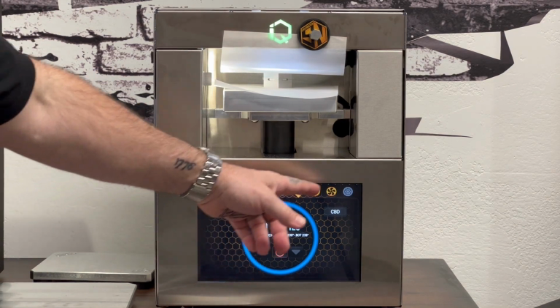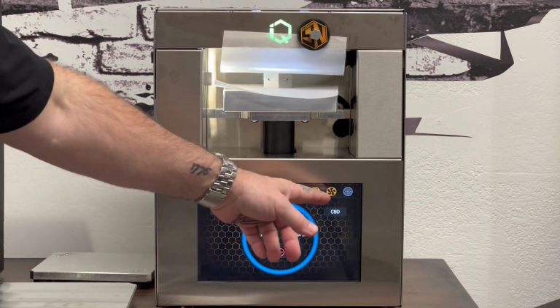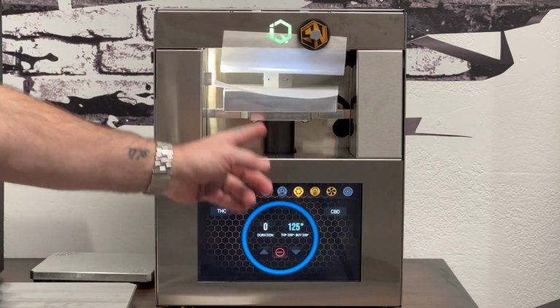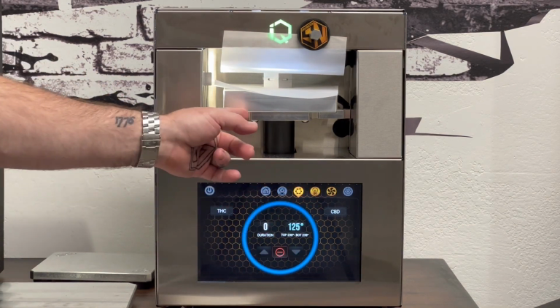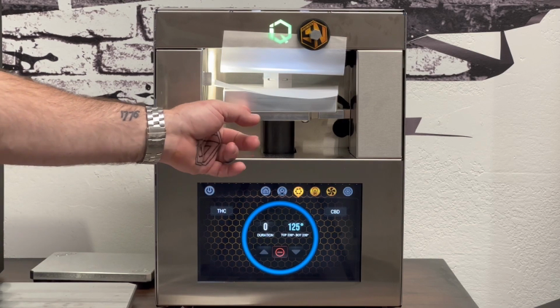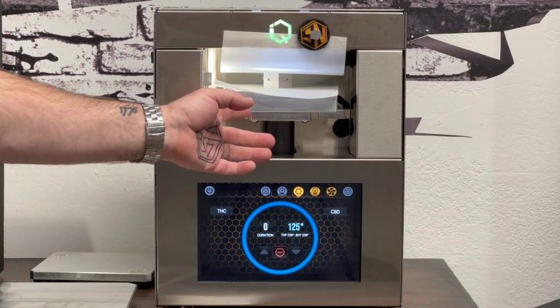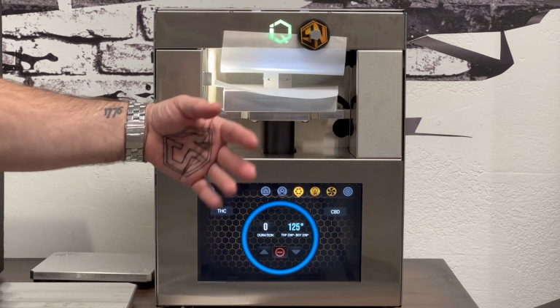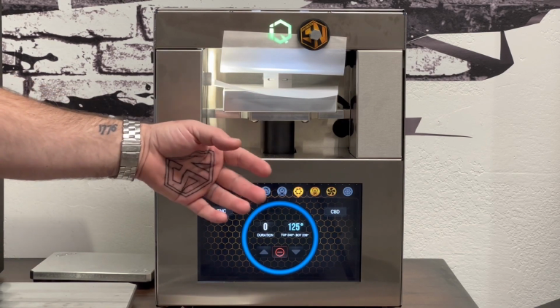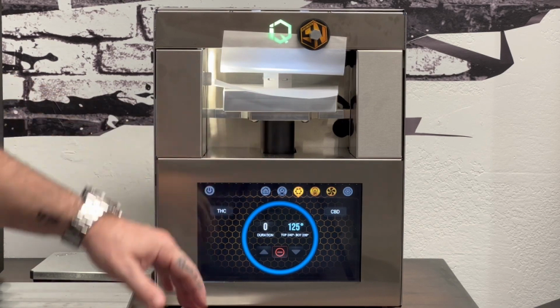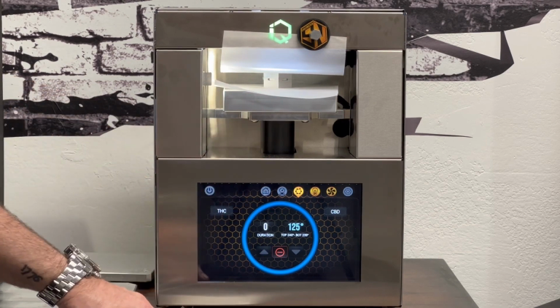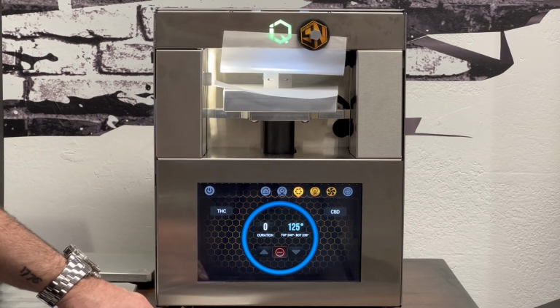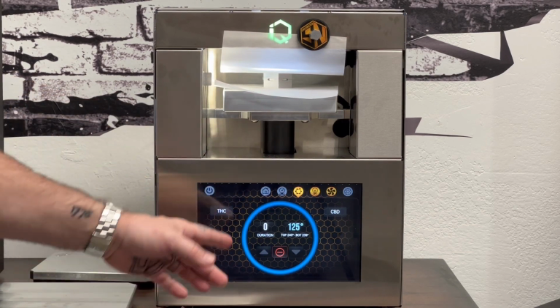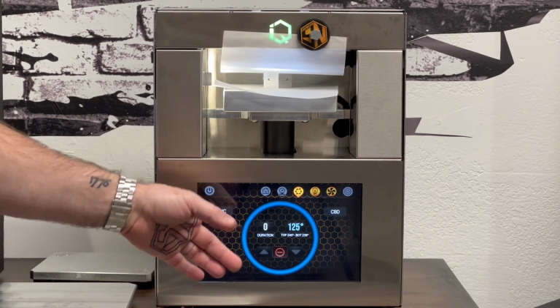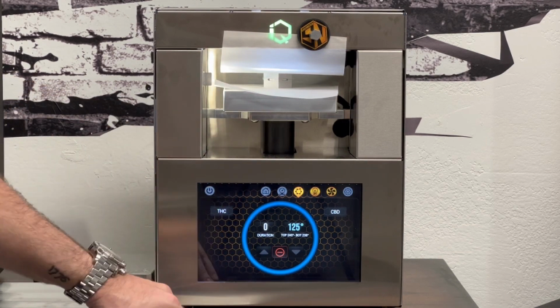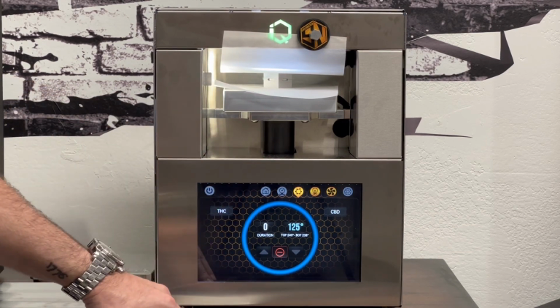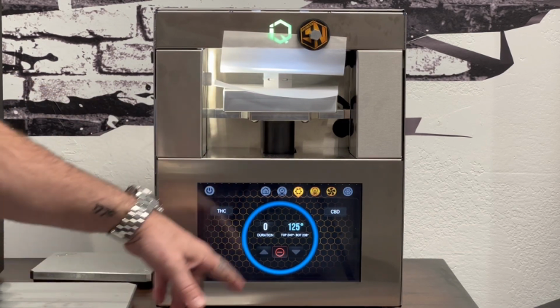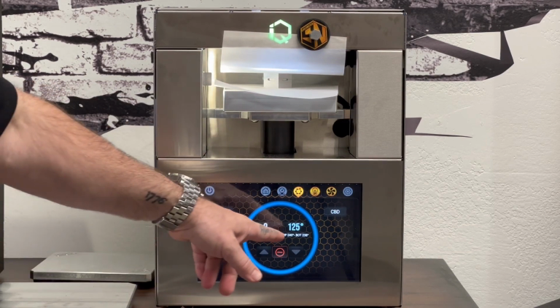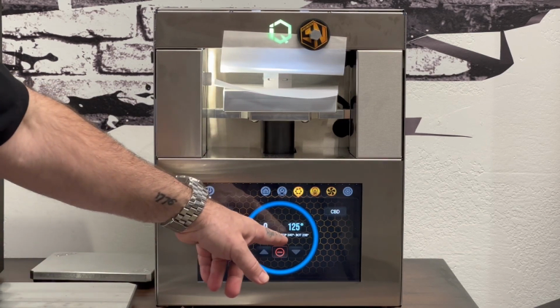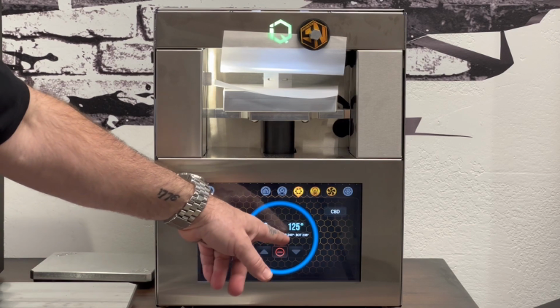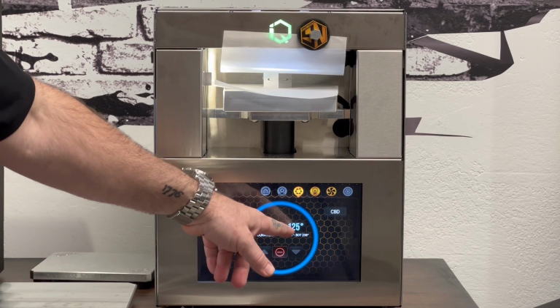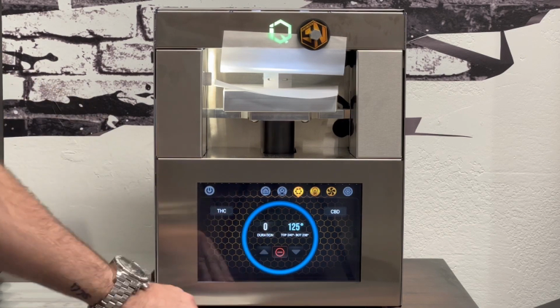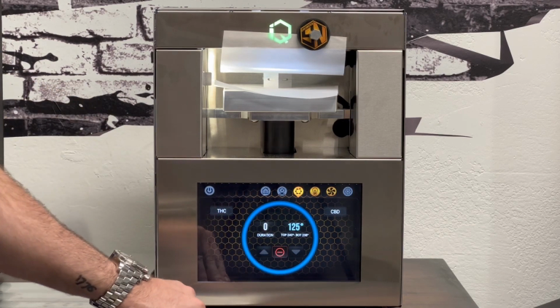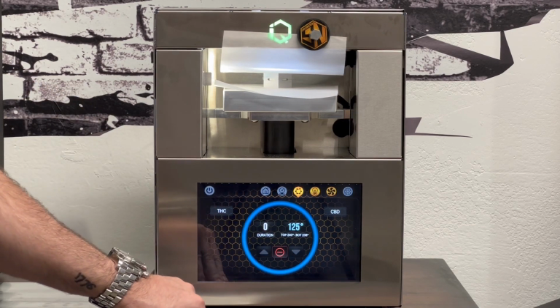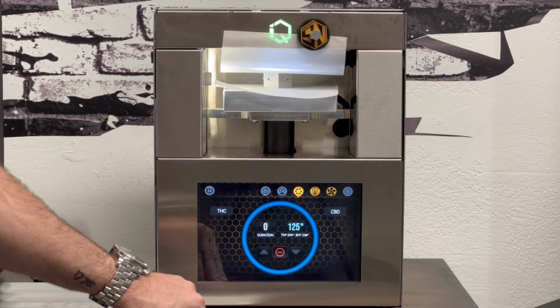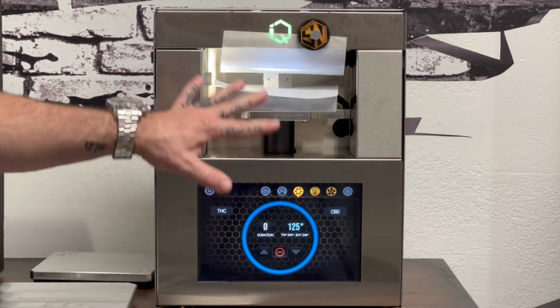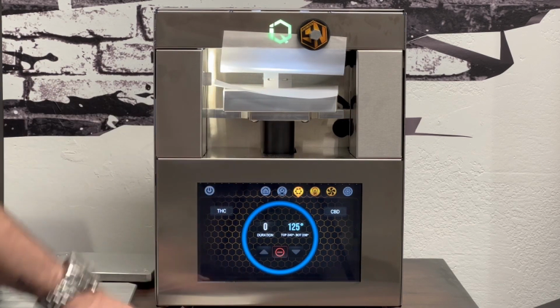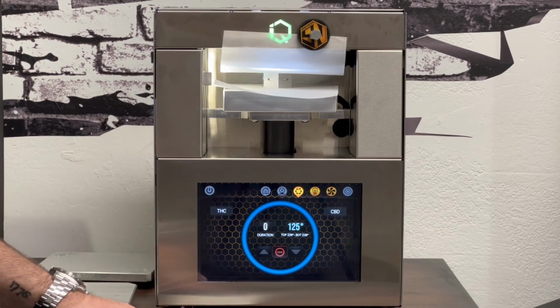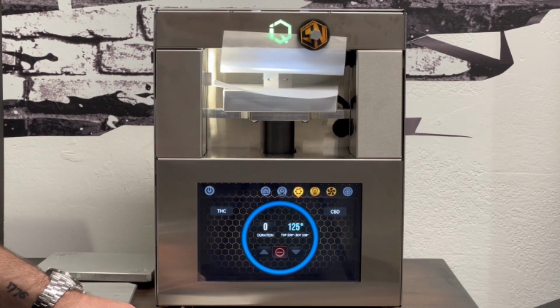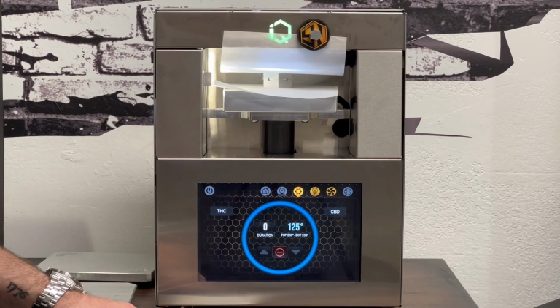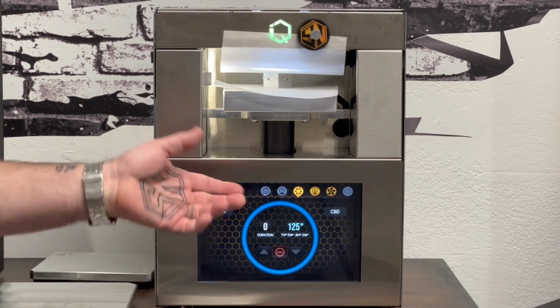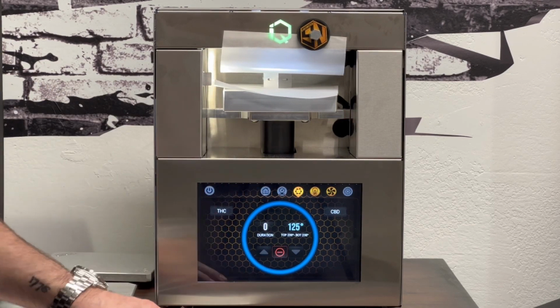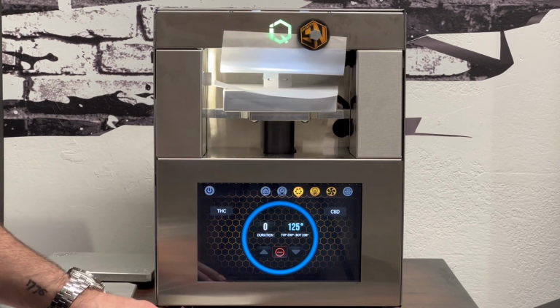The fan's on. You can see it turns the fan on and it blows air across the plates. It's cooling the plates down as we speak. When it gets to 125 degrees, it'll release pressure on the plates and we'll know to come and get it.